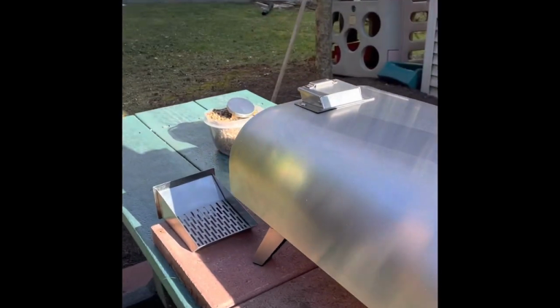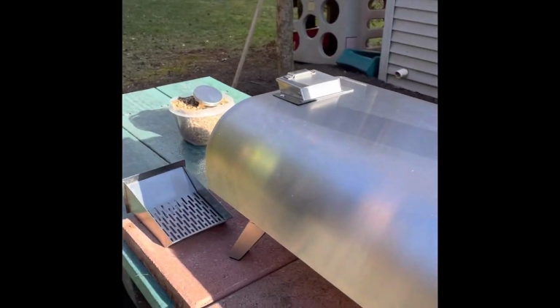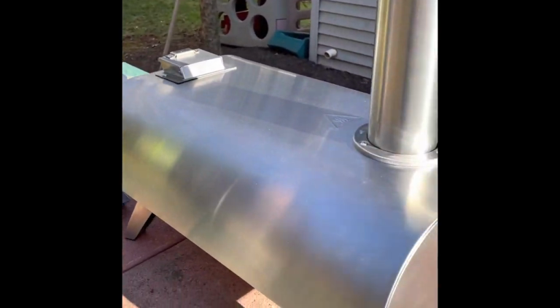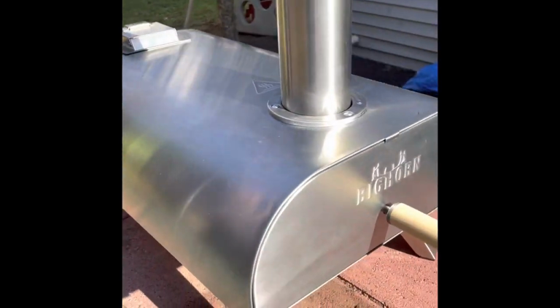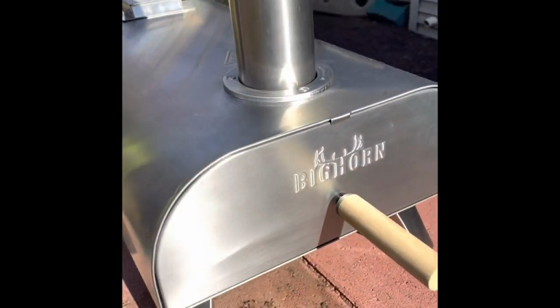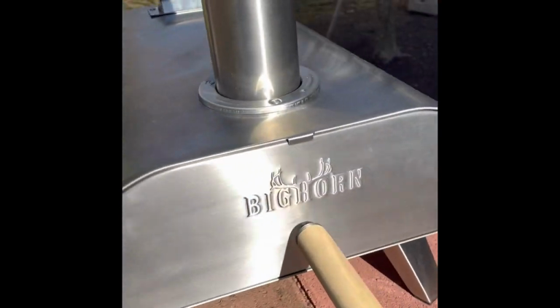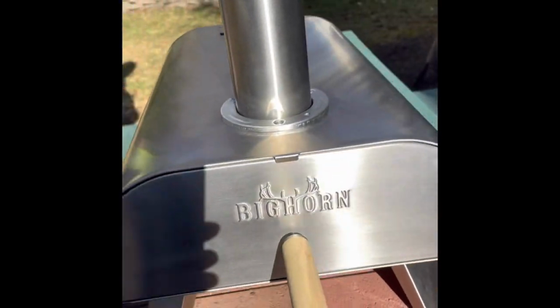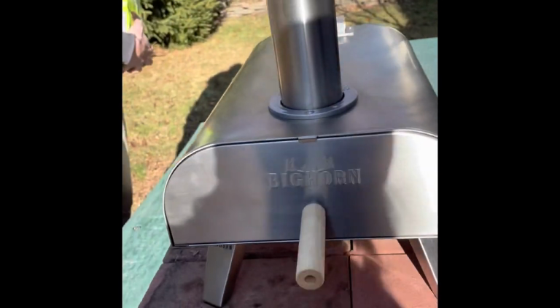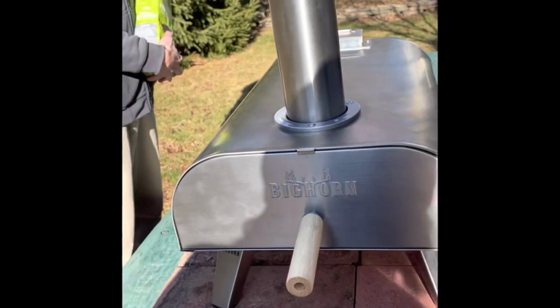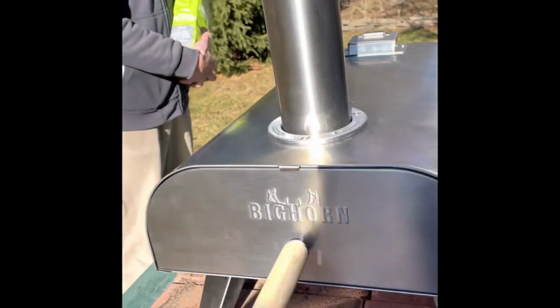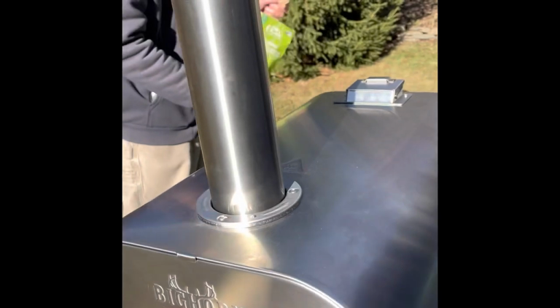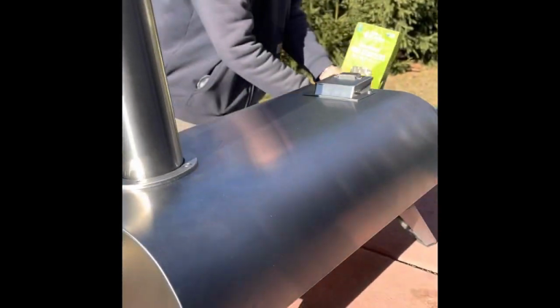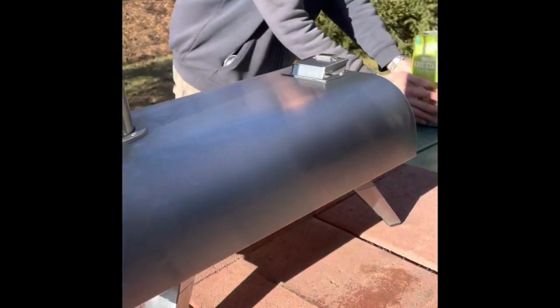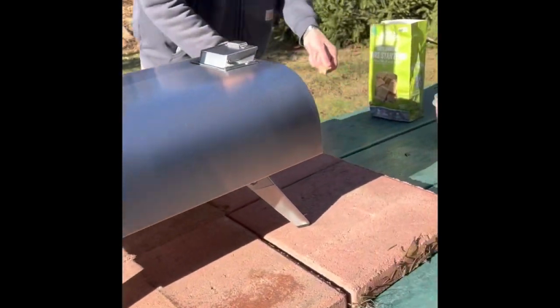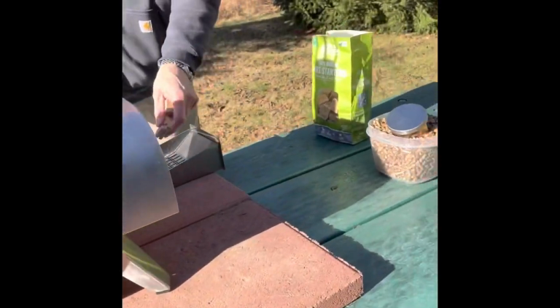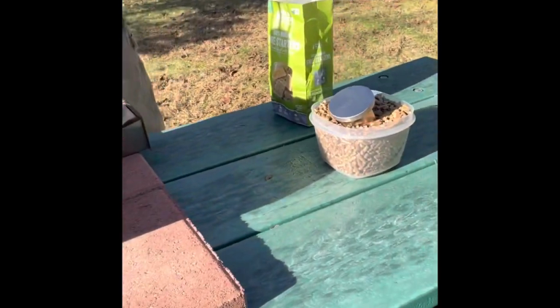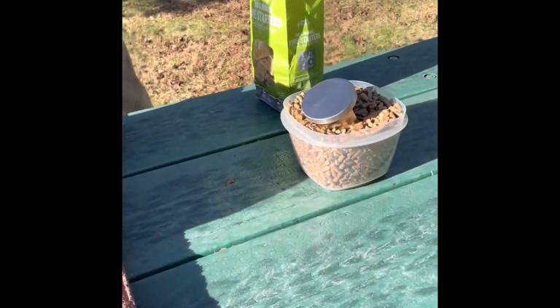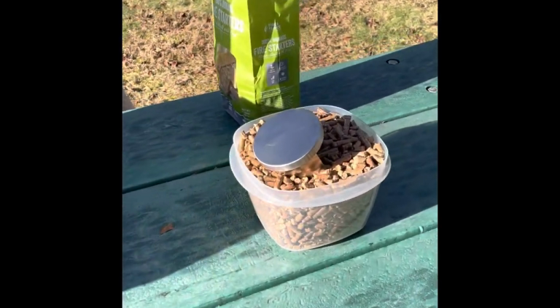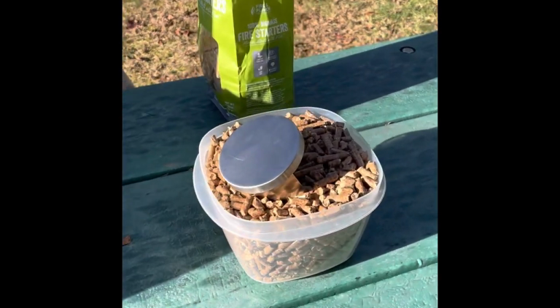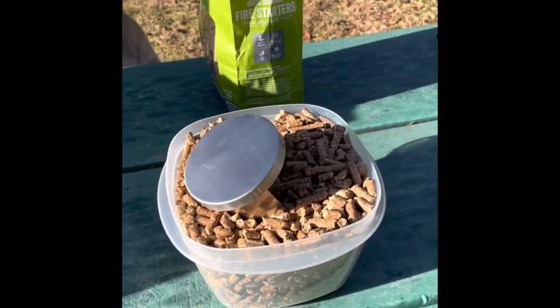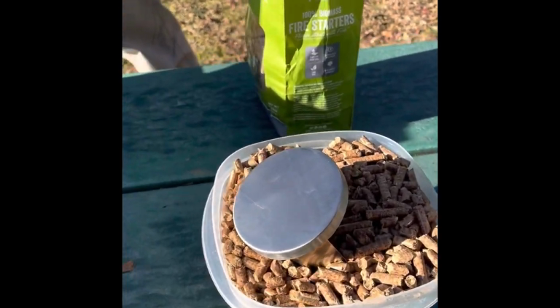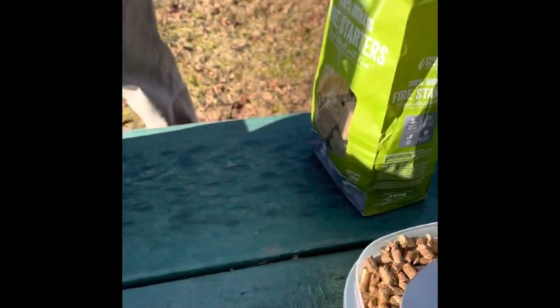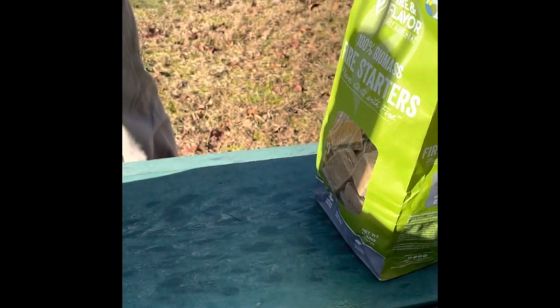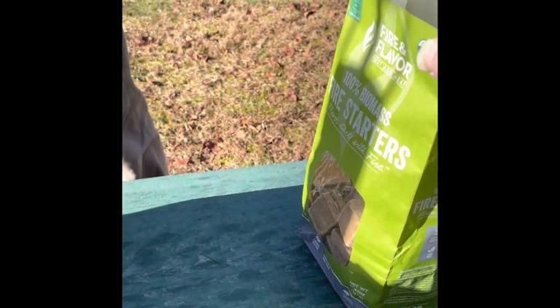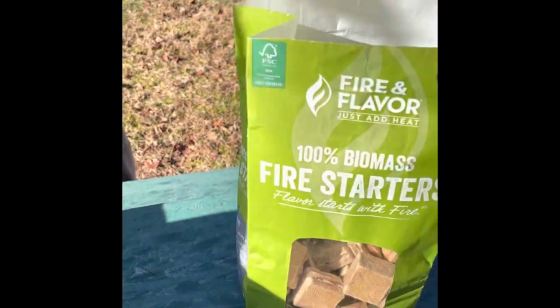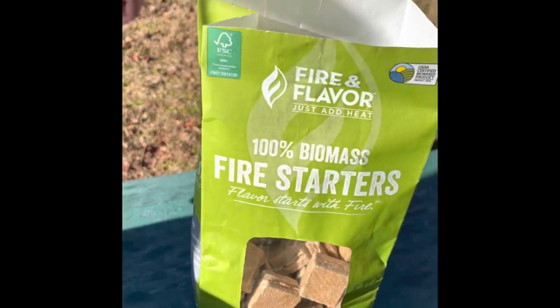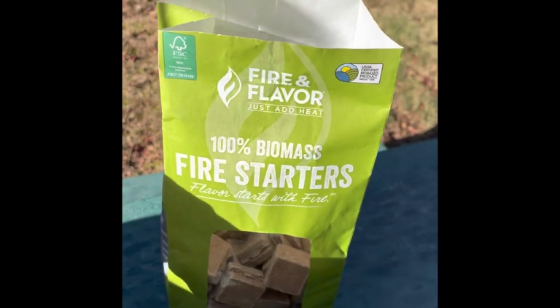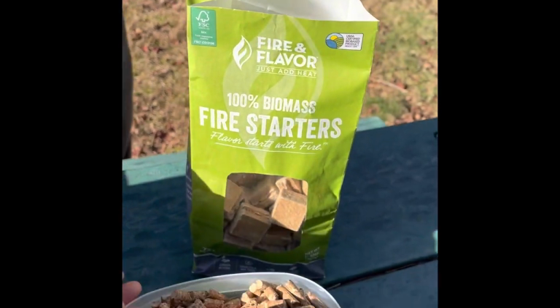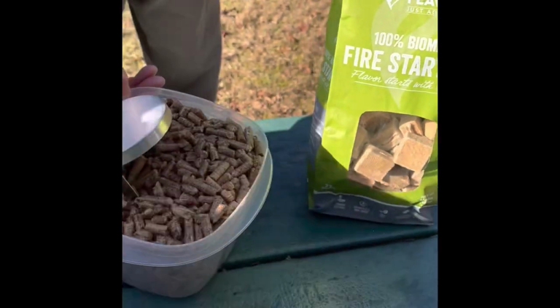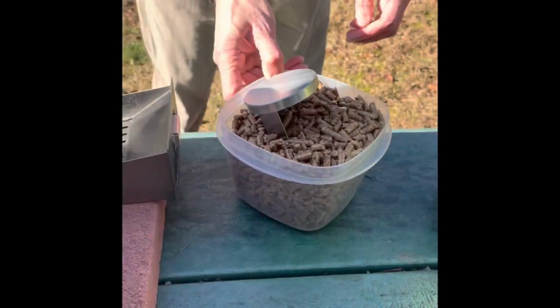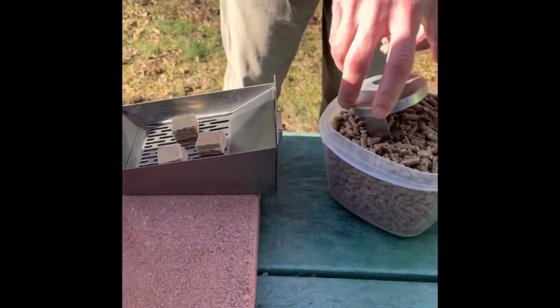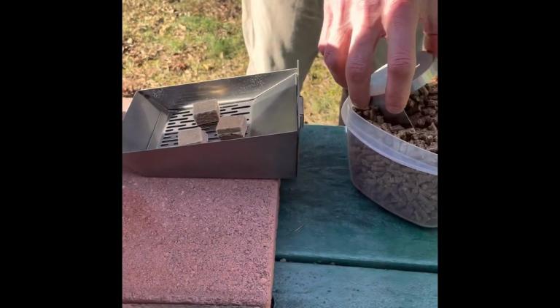We just set up the Bighorn Outdoor Pizza Oven, and we have pellets — barbecuing pellets — and we actually got fire starters too, because it's really cold out.